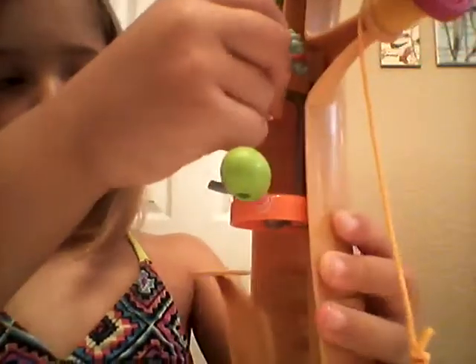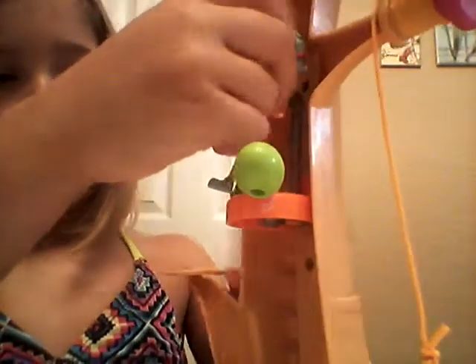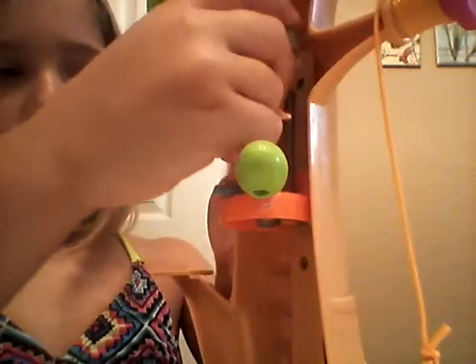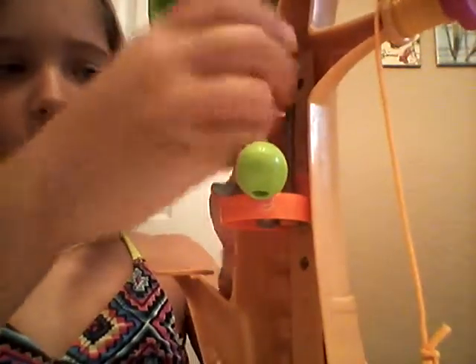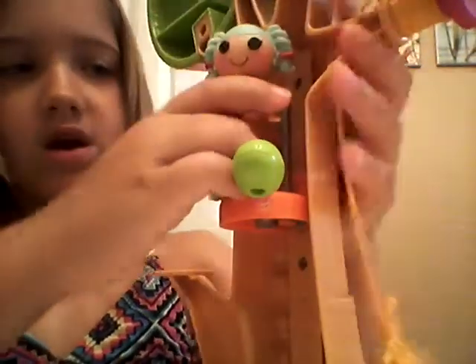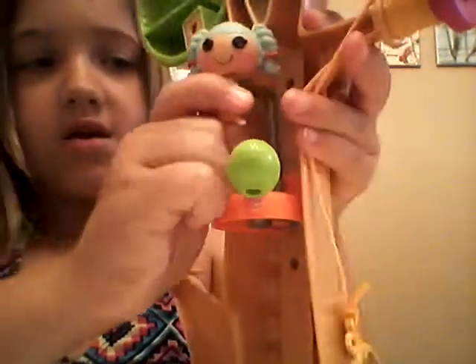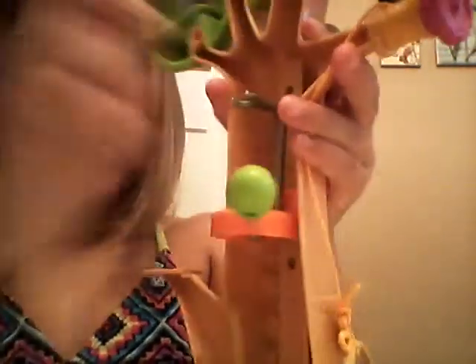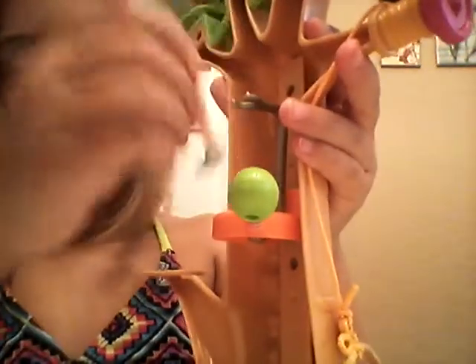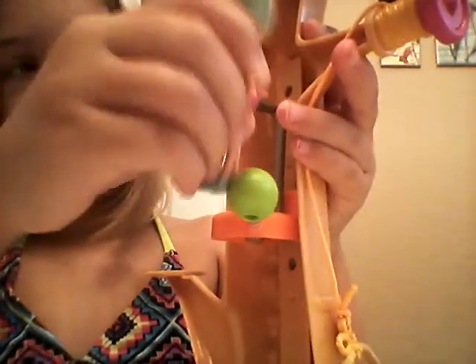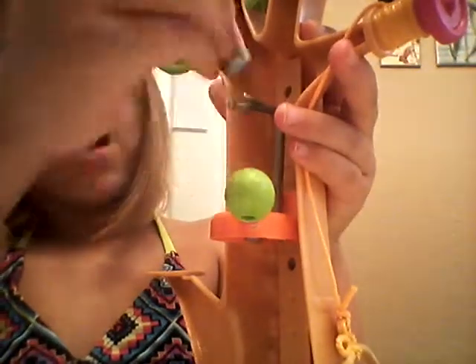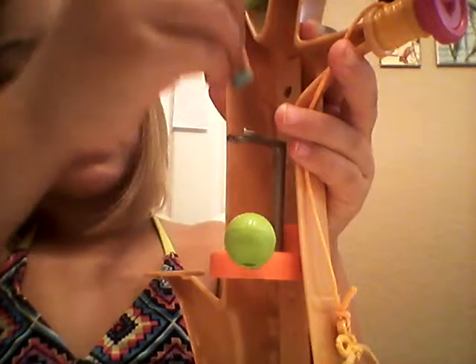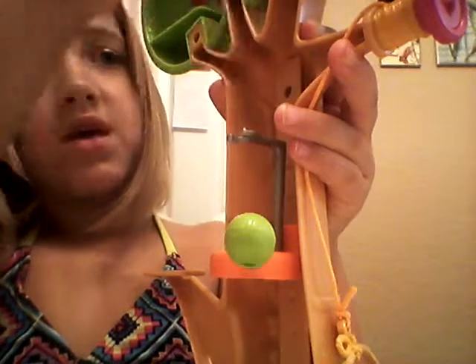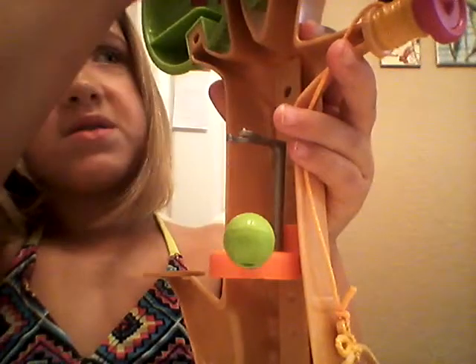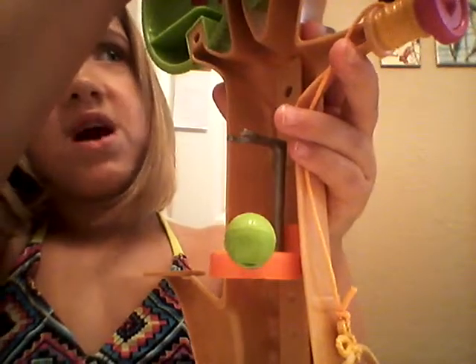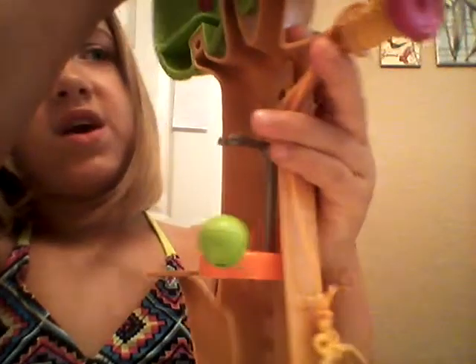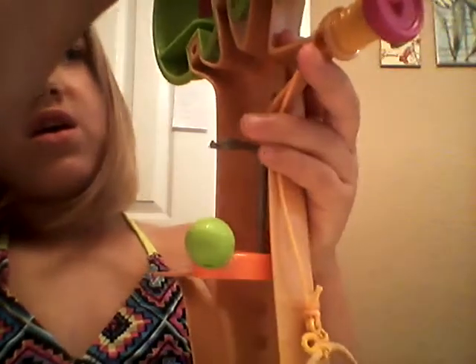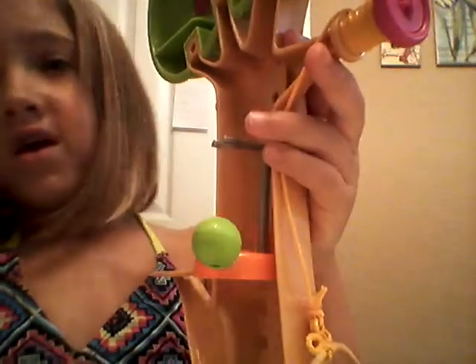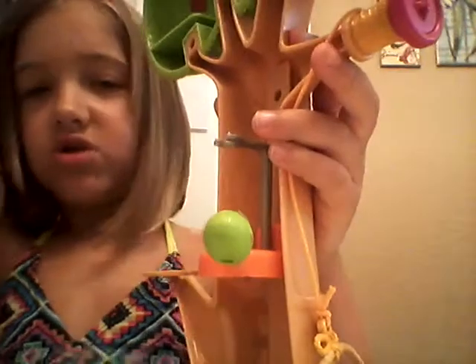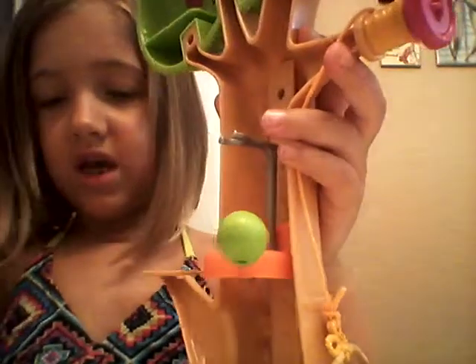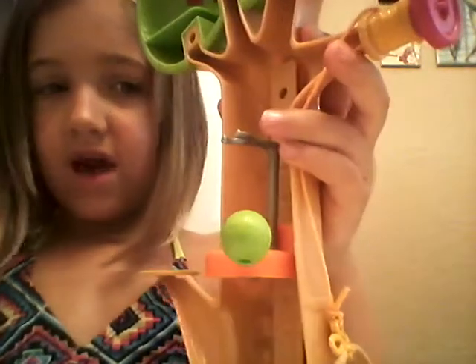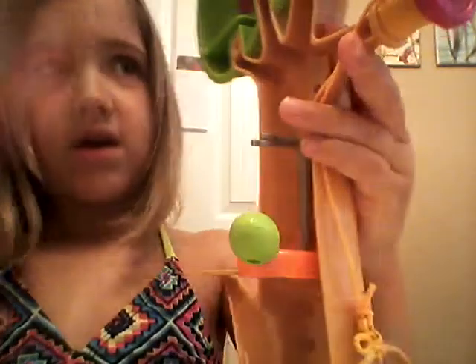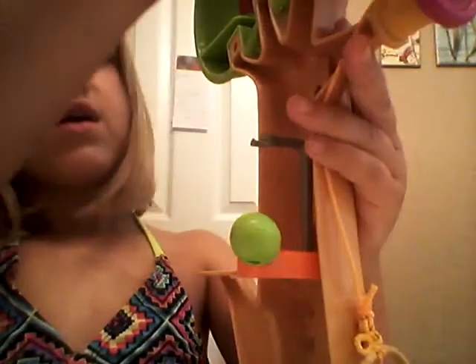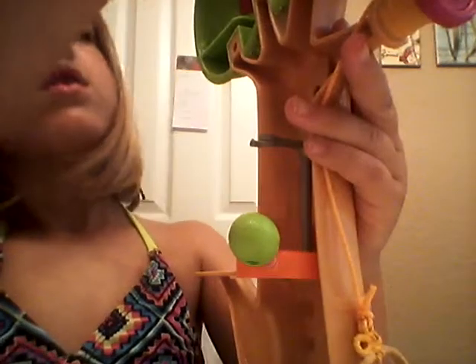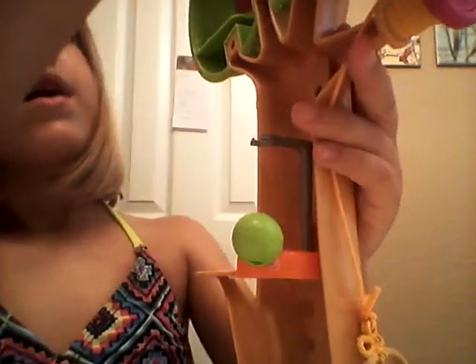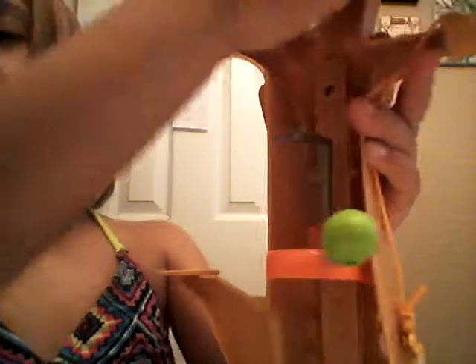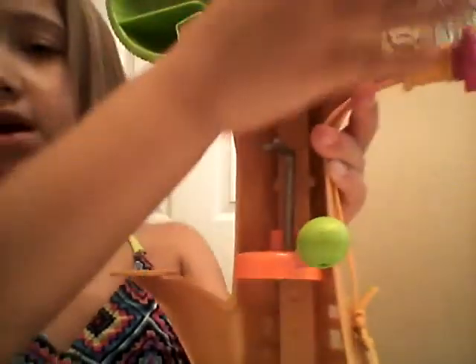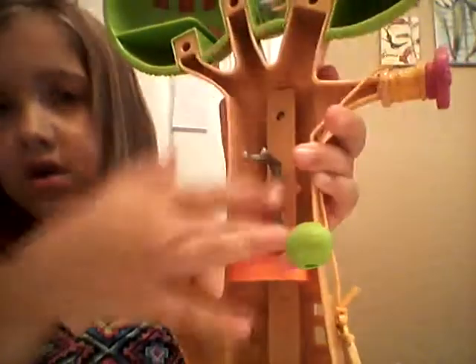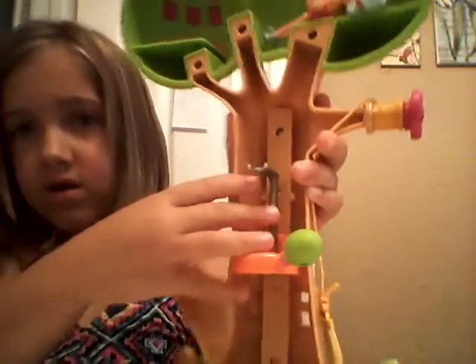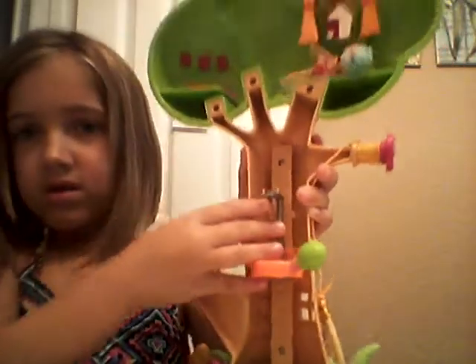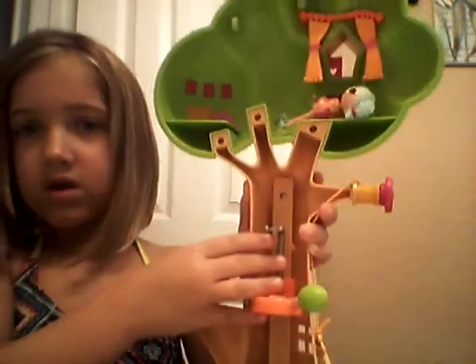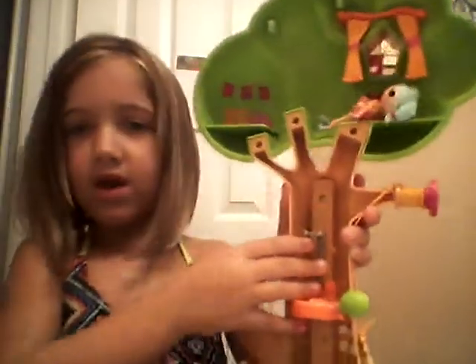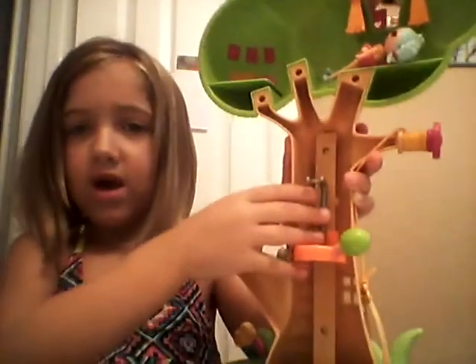And then you get her out. Then she just hops, hops up here. And she can lay down. Laying down.